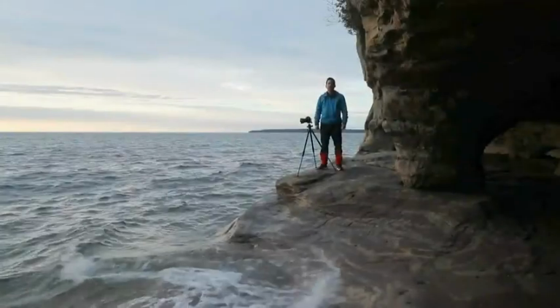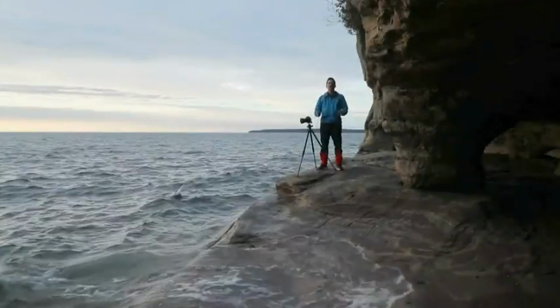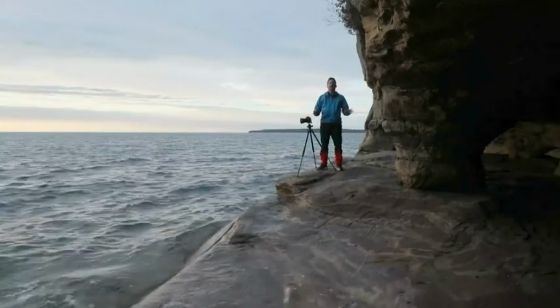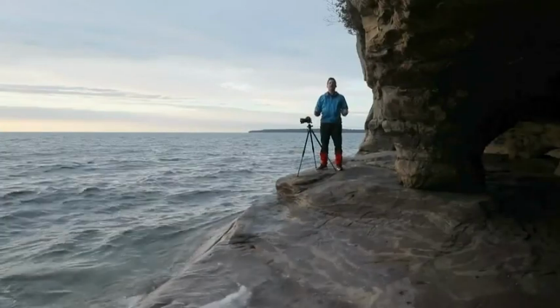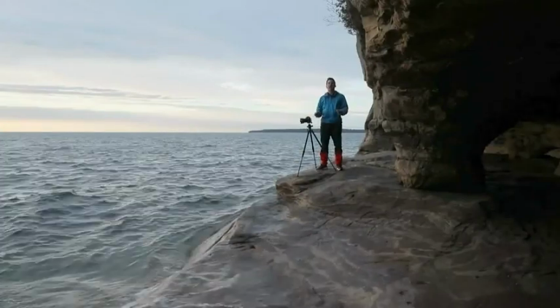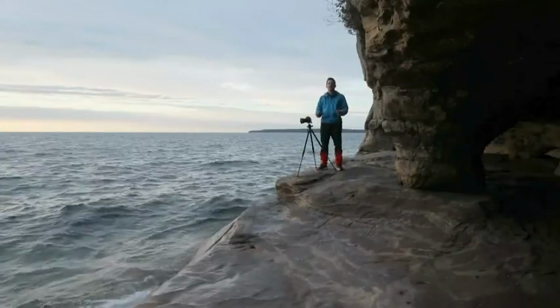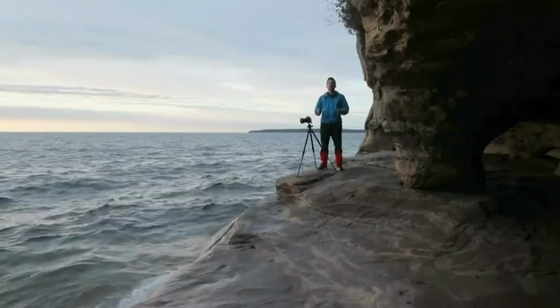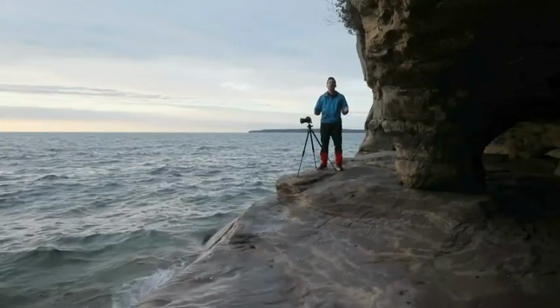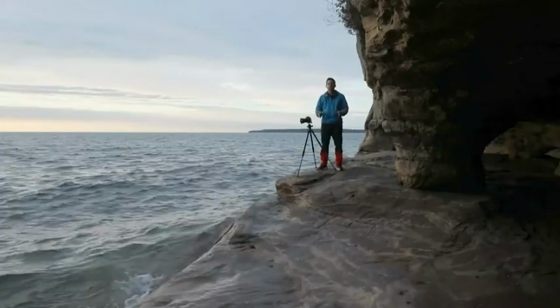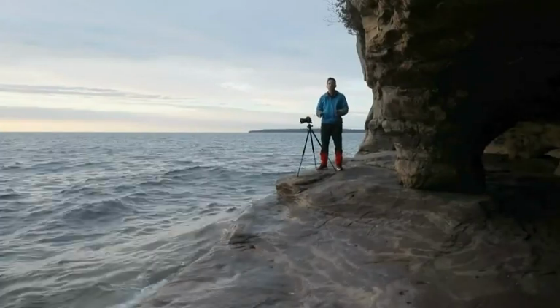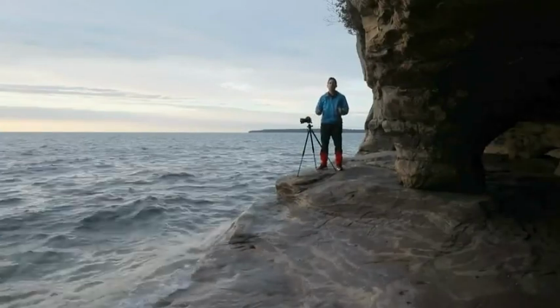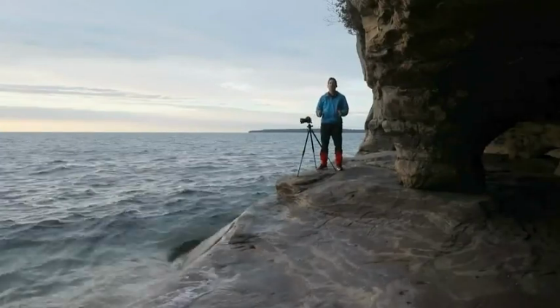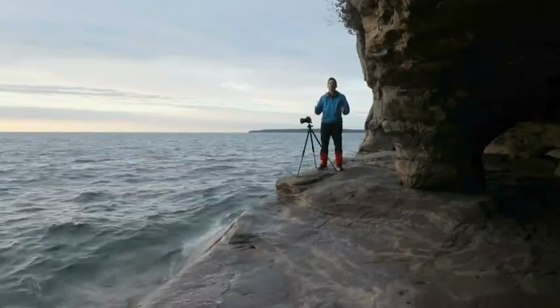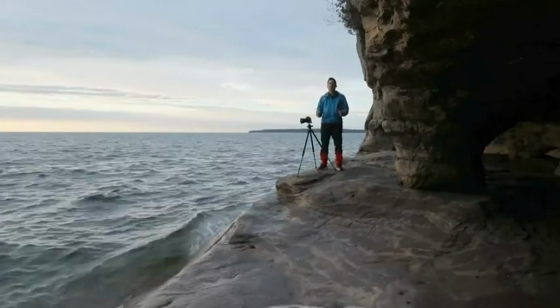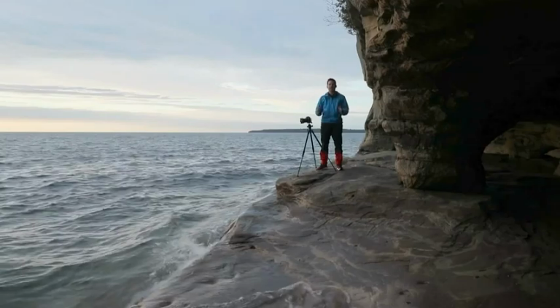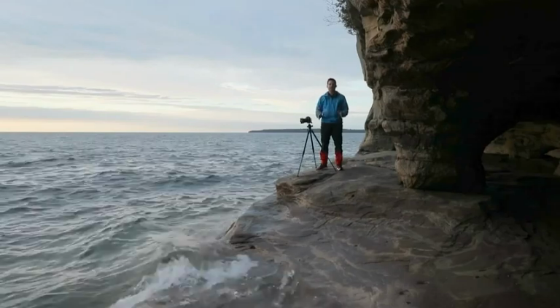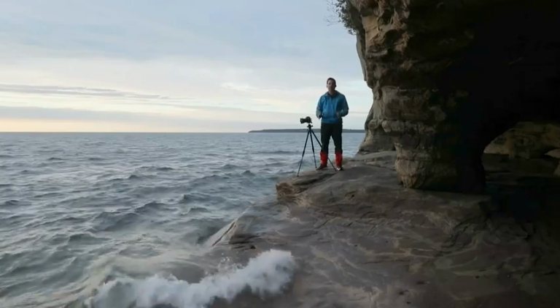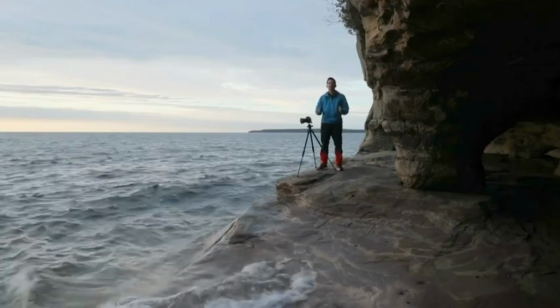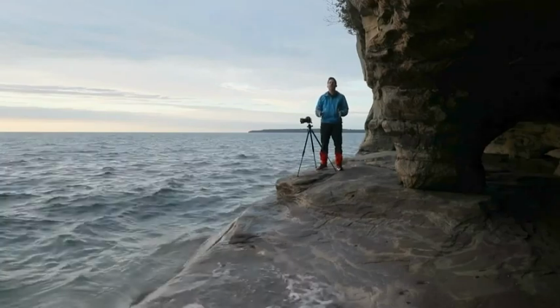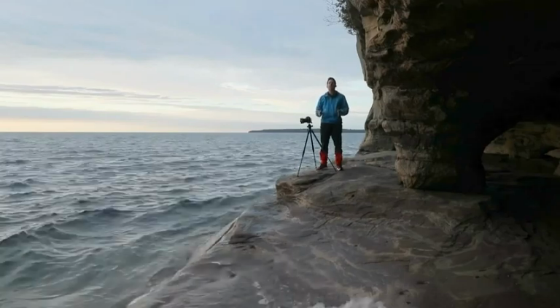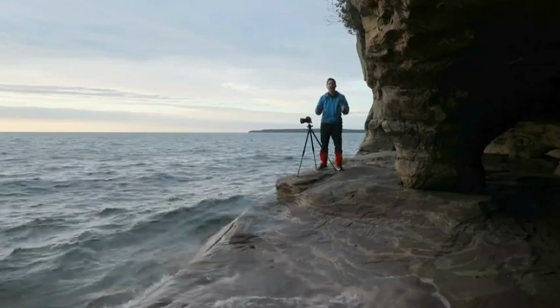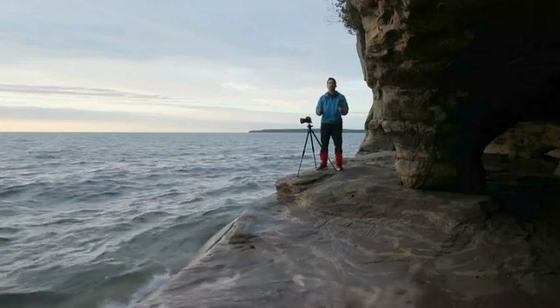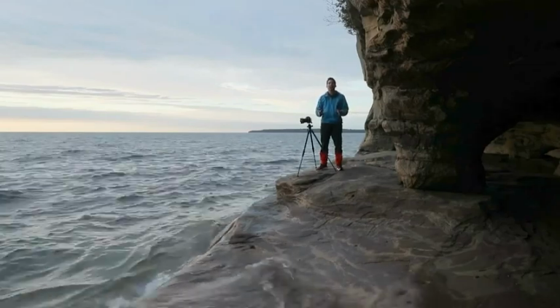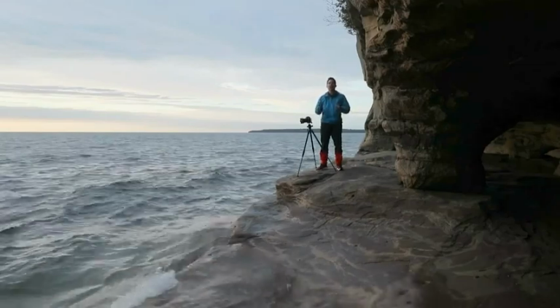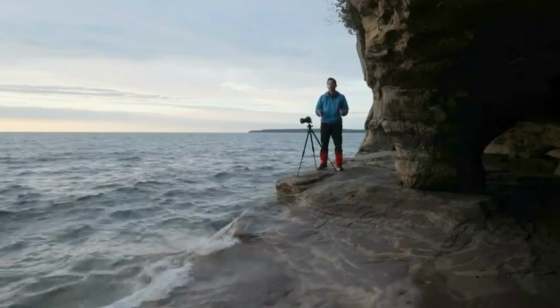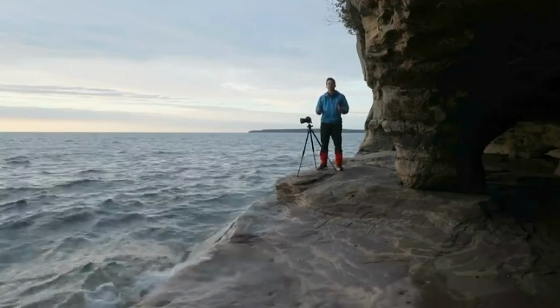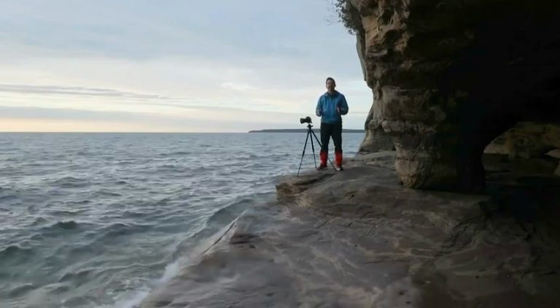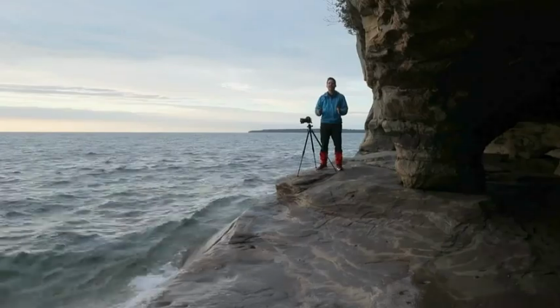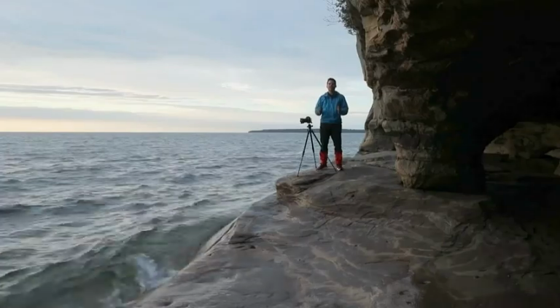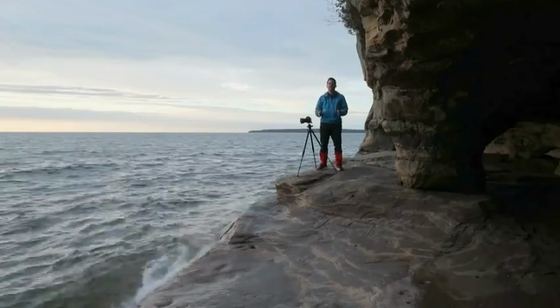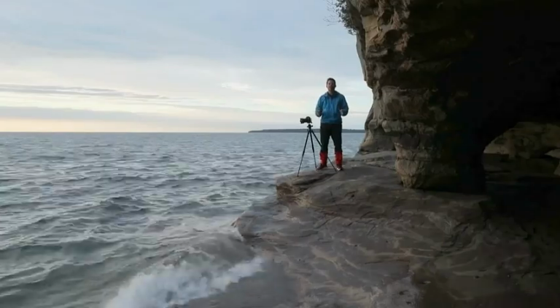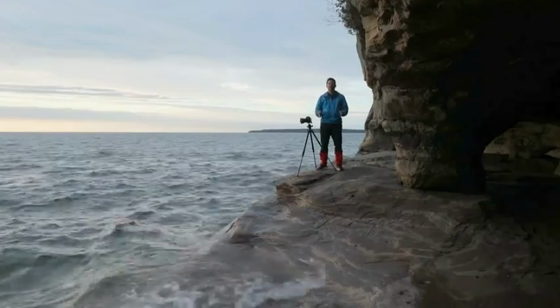Hi, I'm Ian Plante, and right now I'm in the beautiful Upper Peninsula of Michigan on the shoreline of Lake Superior. I'm here today to take you behind the shot of a photo I took inside a sandstone sea cave that's along the shore.